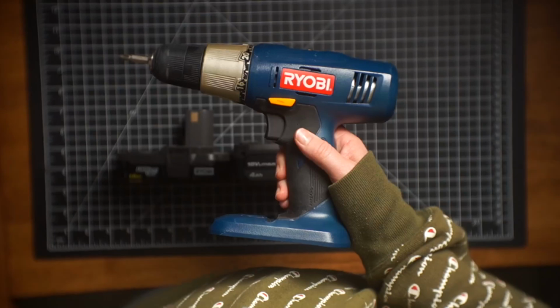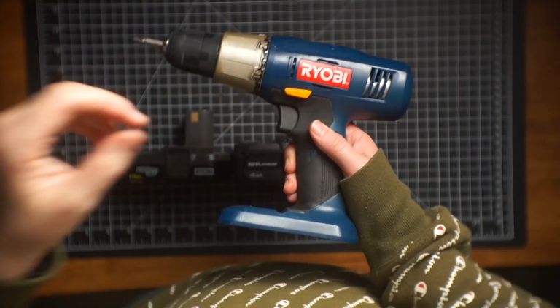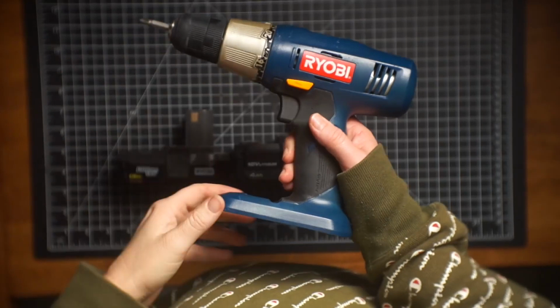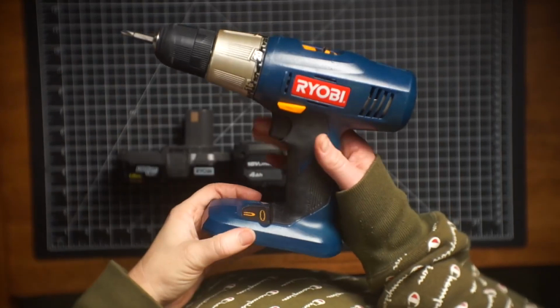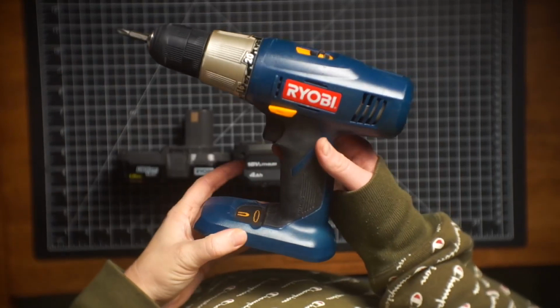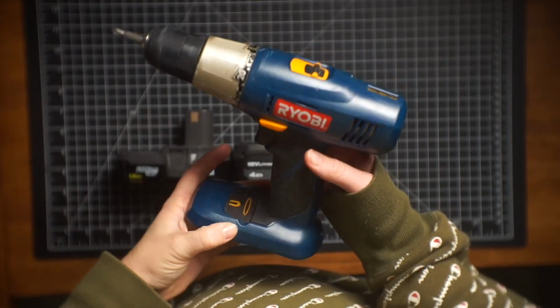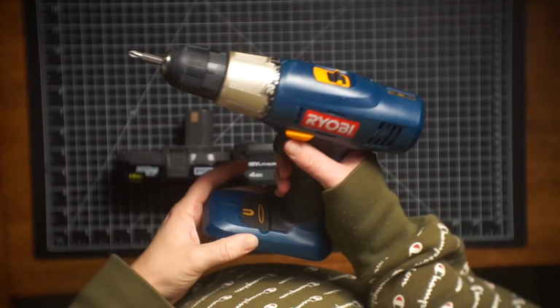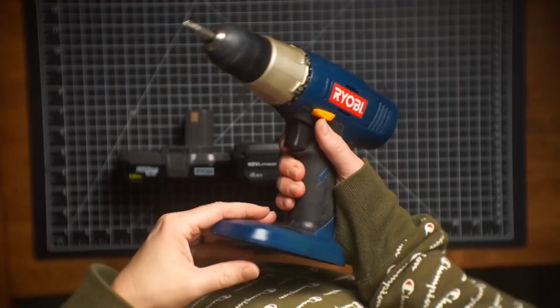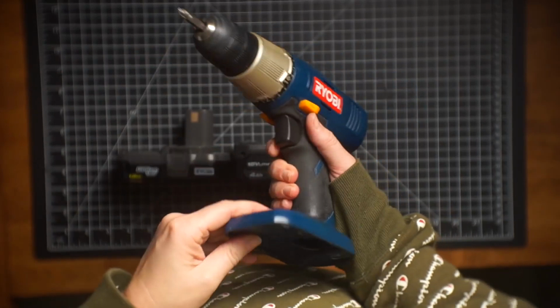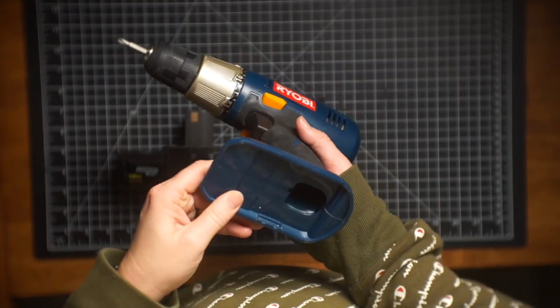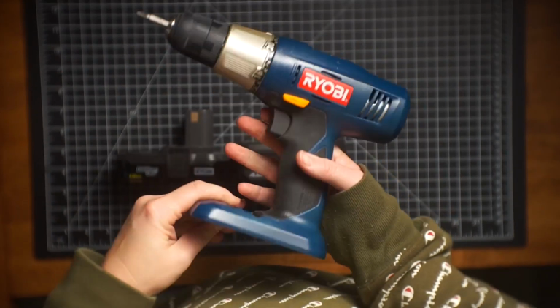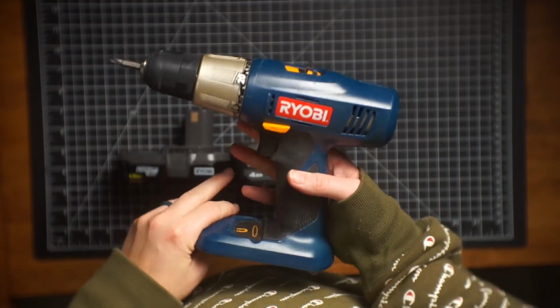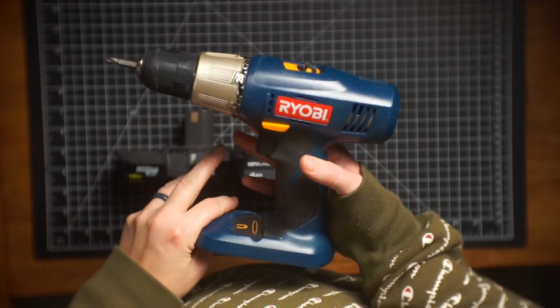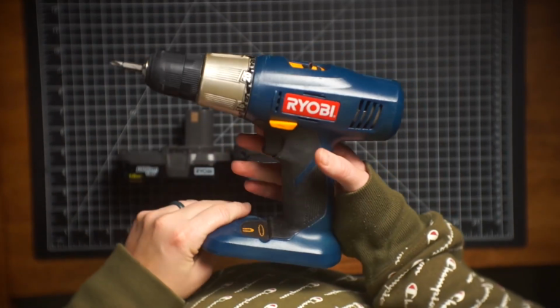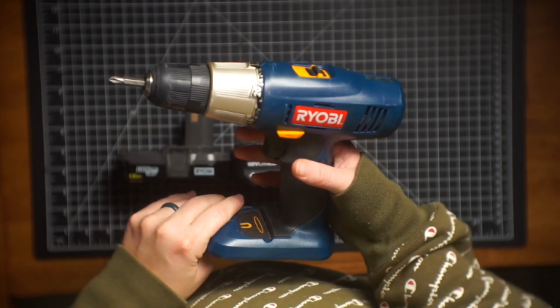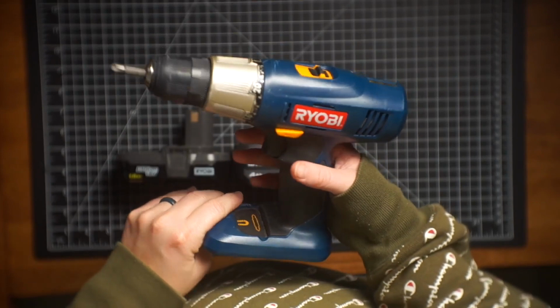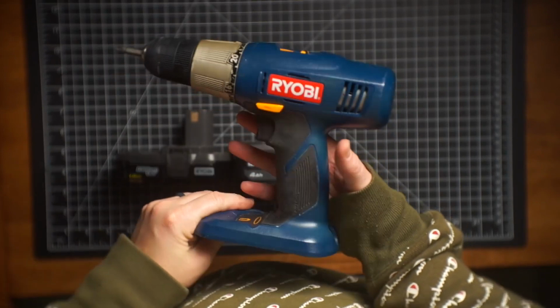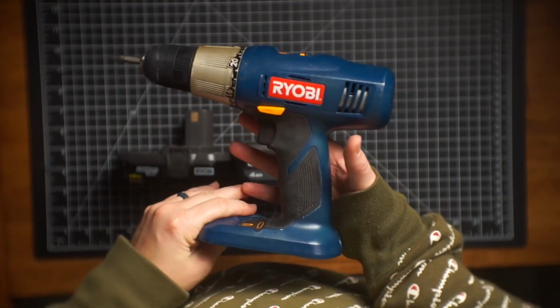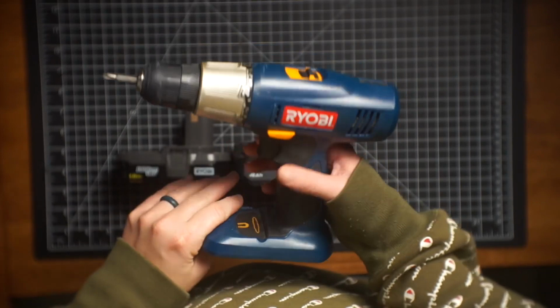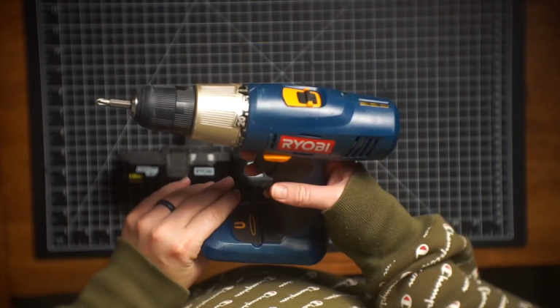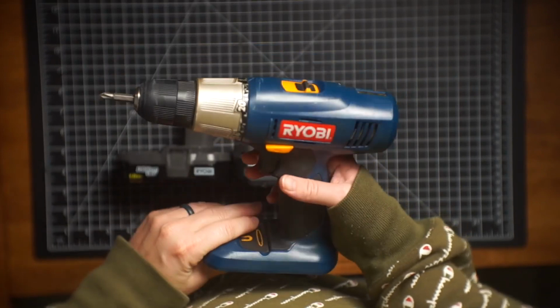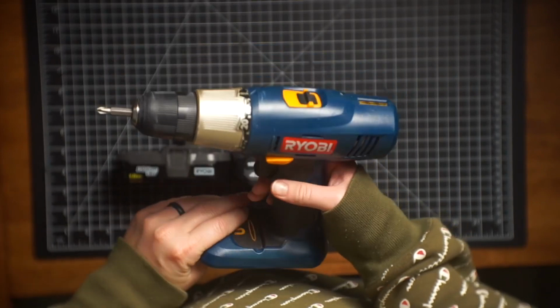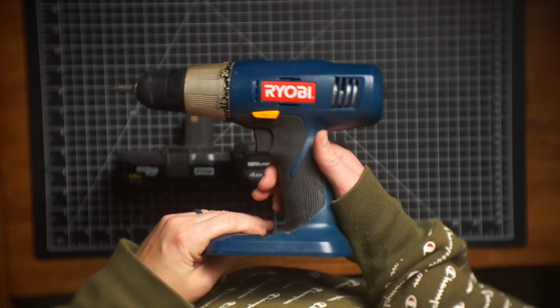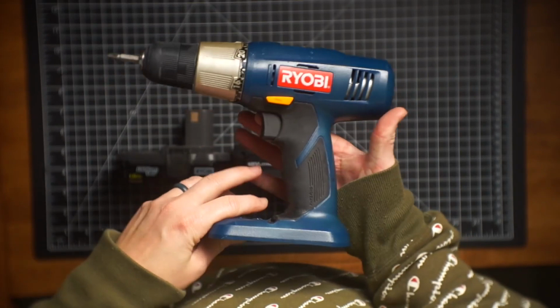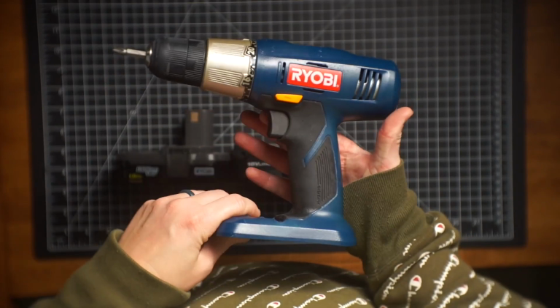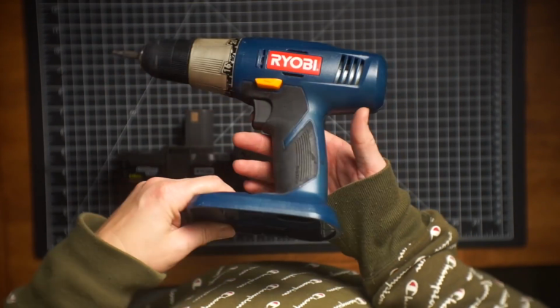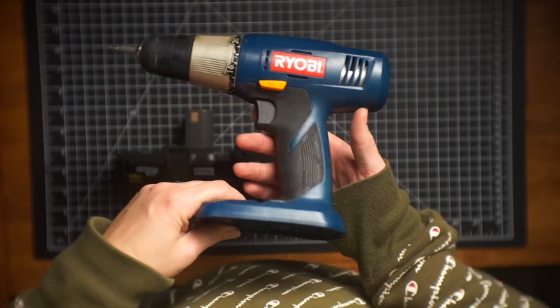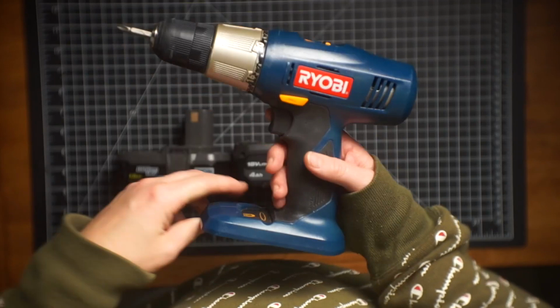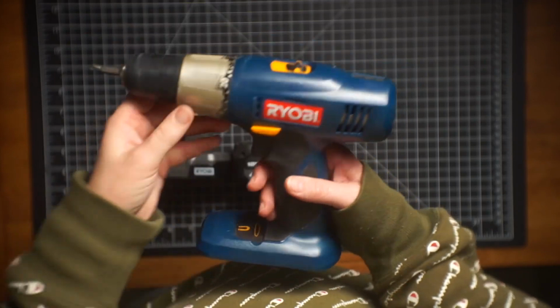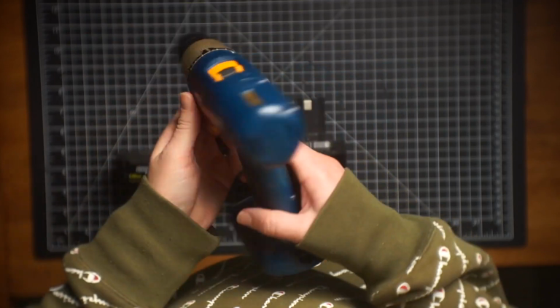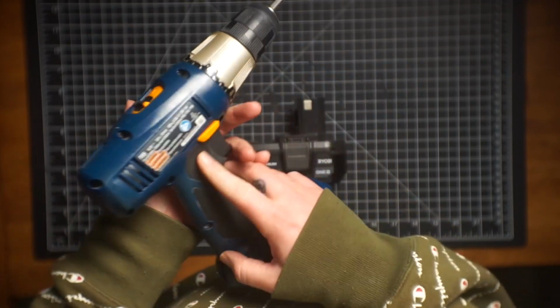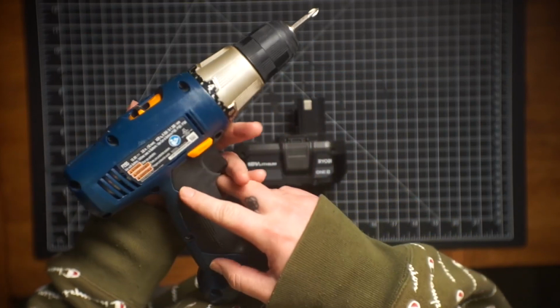This is my honest, gosh, it would be at least seven year, maybe longer review of this Ryobi power drill.